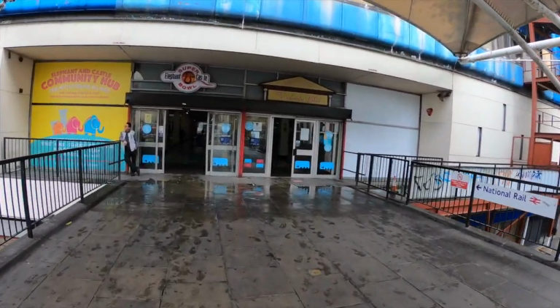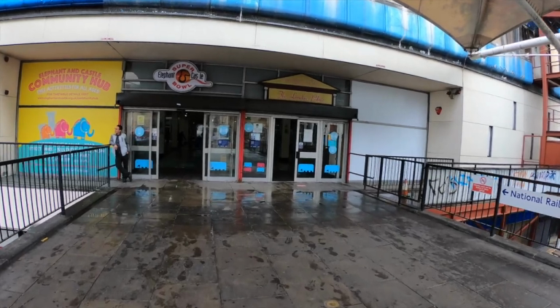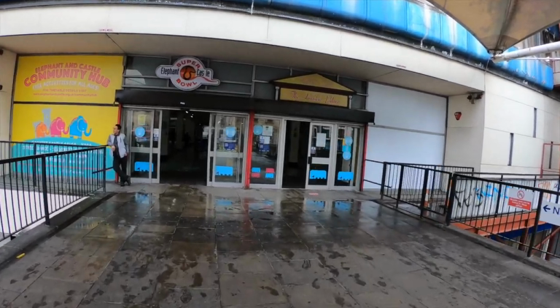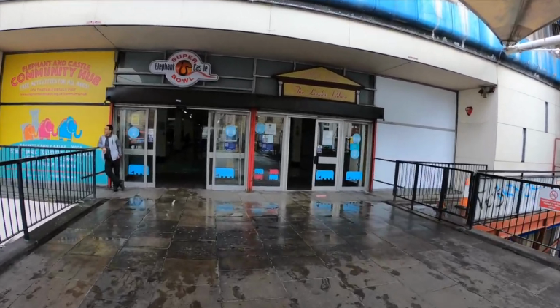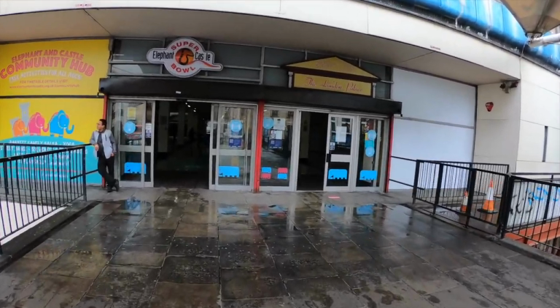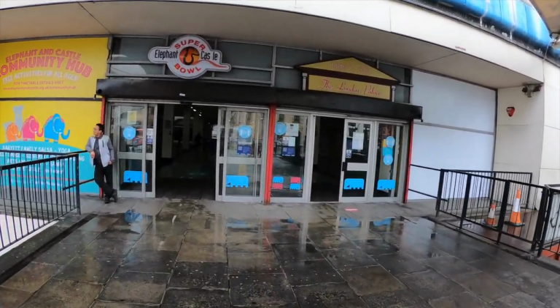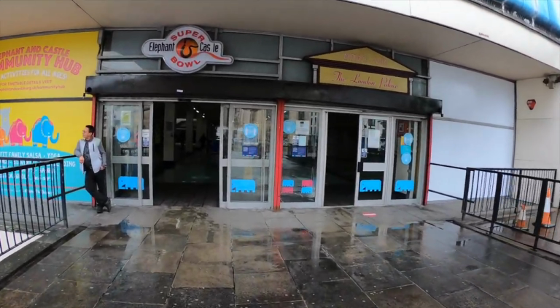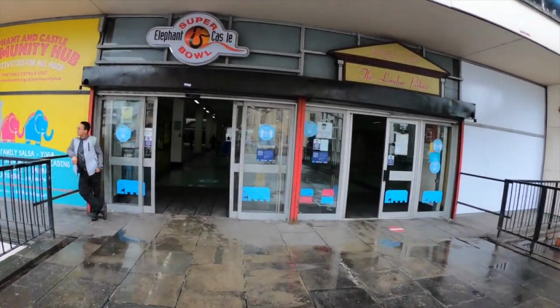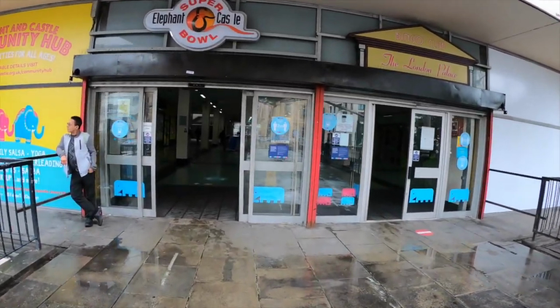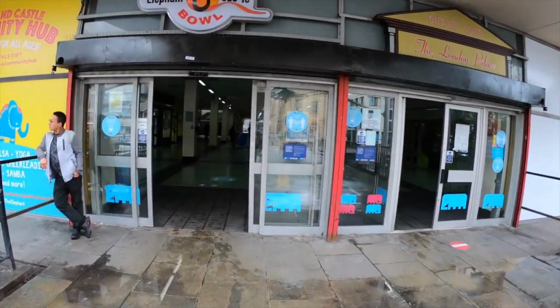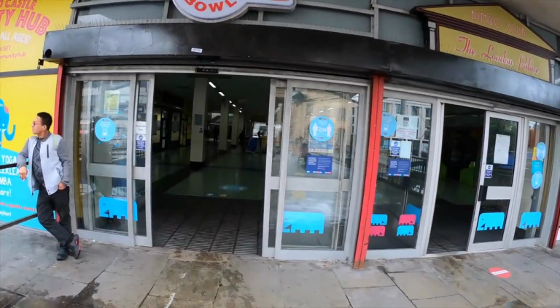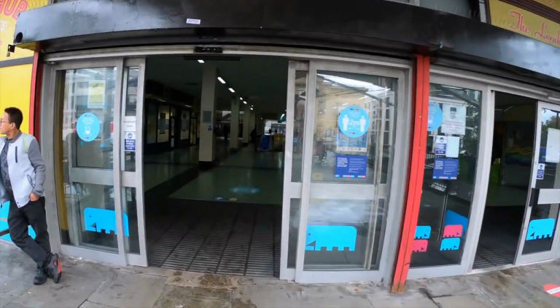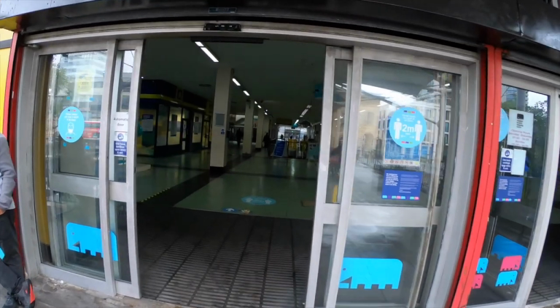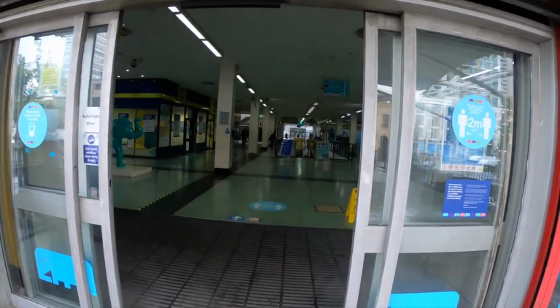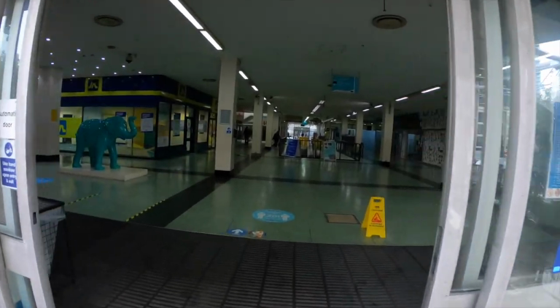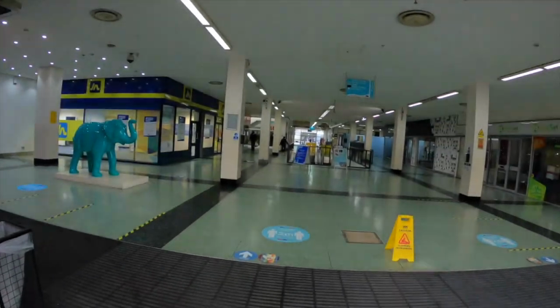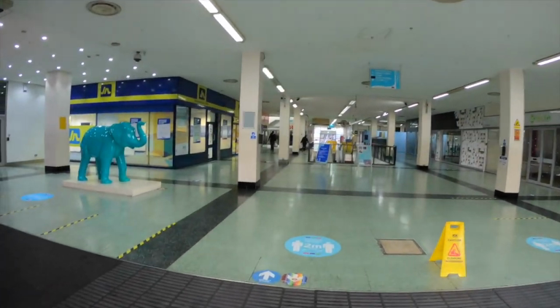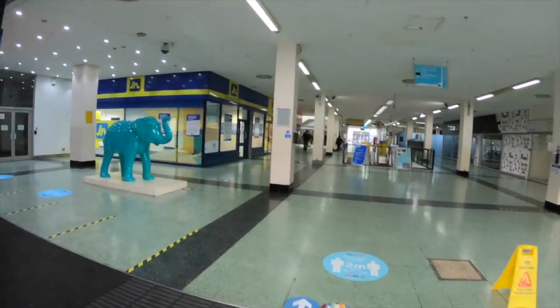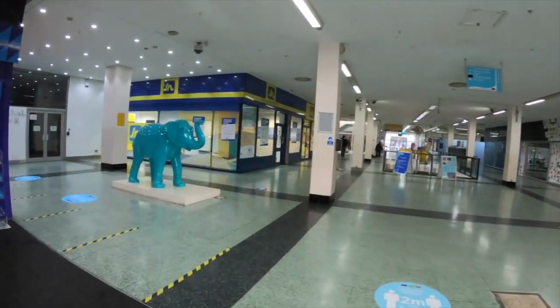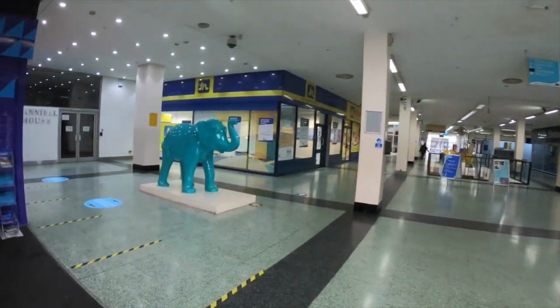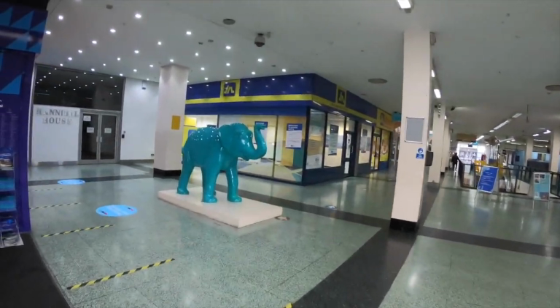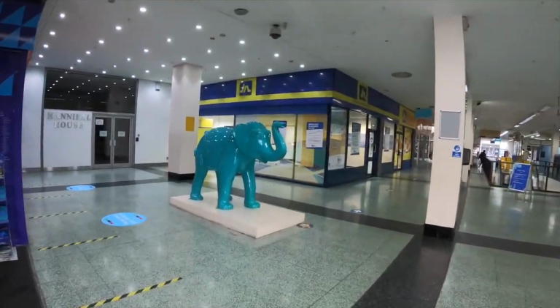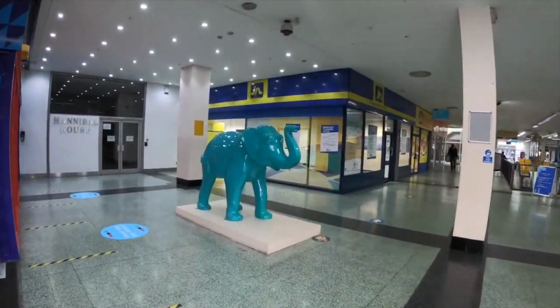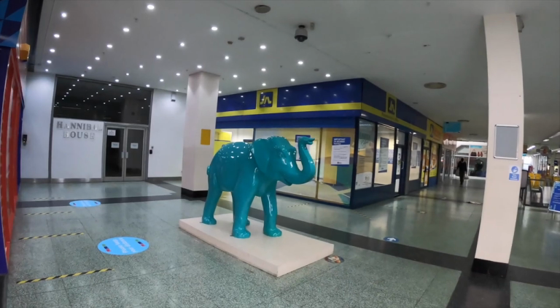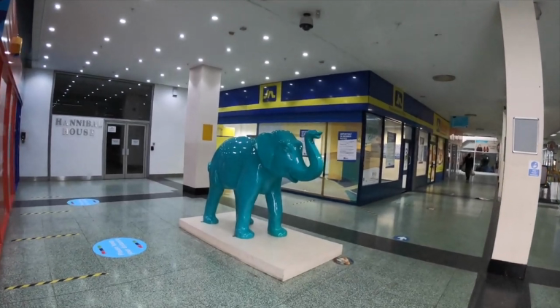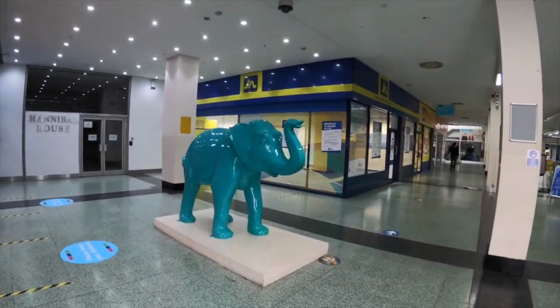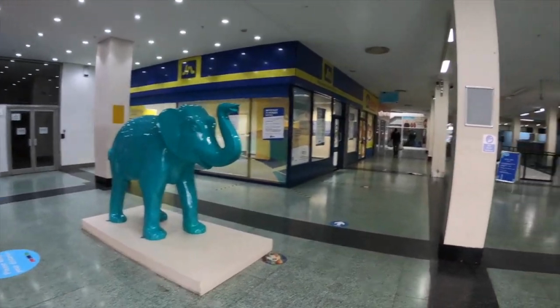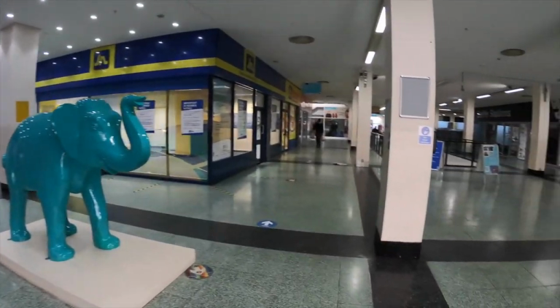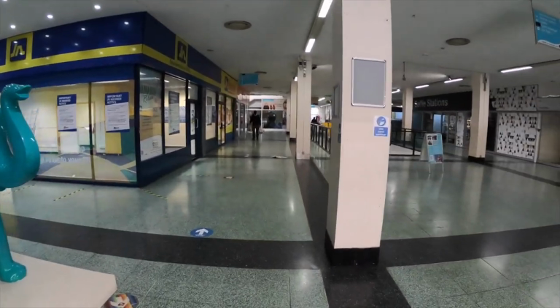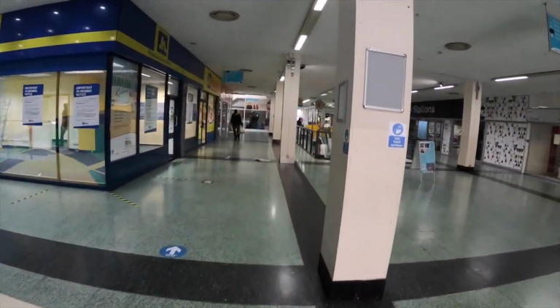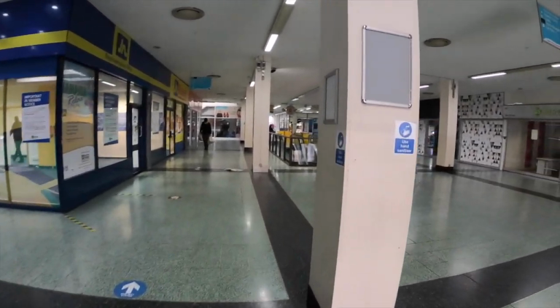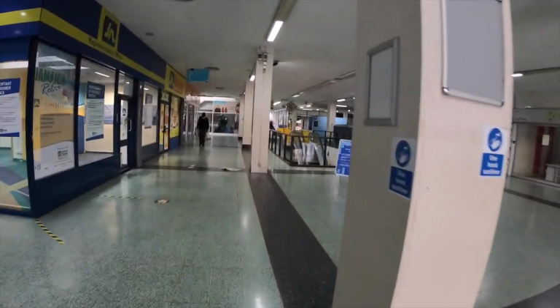Built in 1965, the shopping centre is a brutalist icon that holds the dubious honour of being the first covered shopping mall not just in the UK but in the whole of Europe. Let's check it out, shall we?